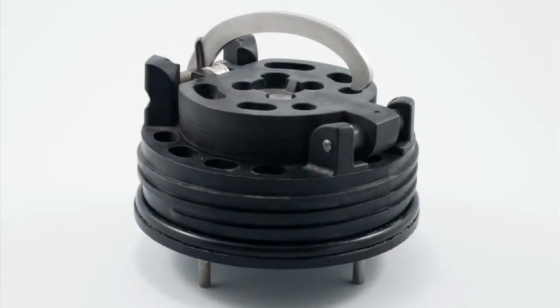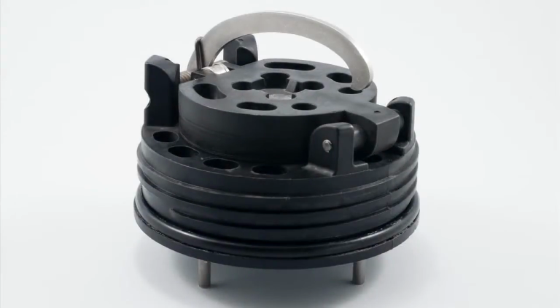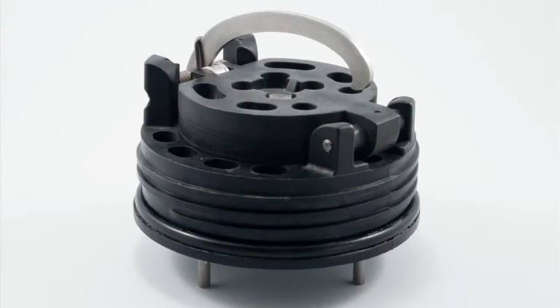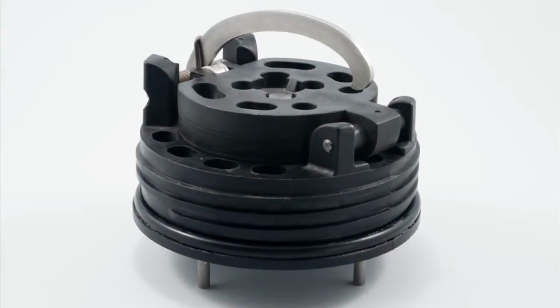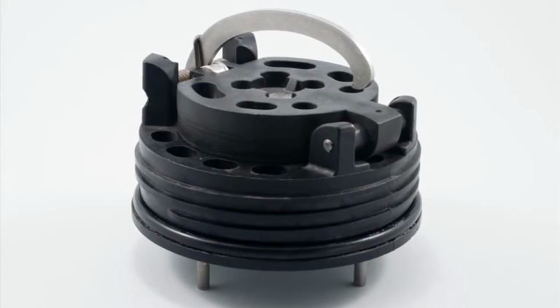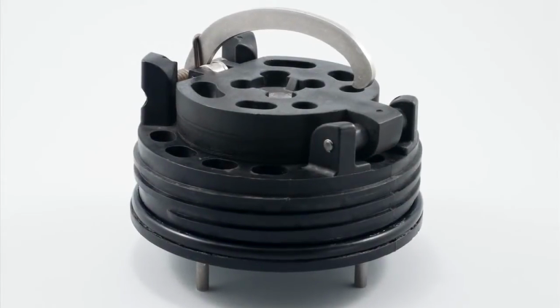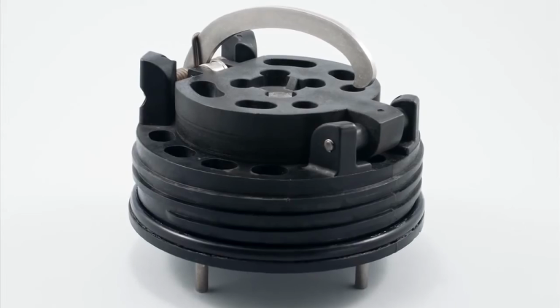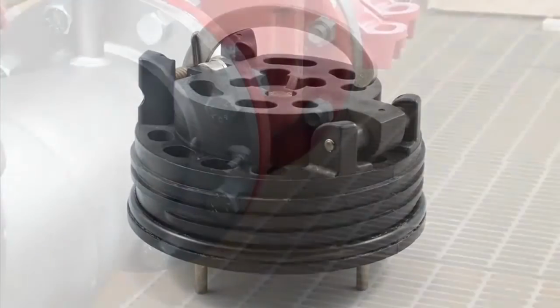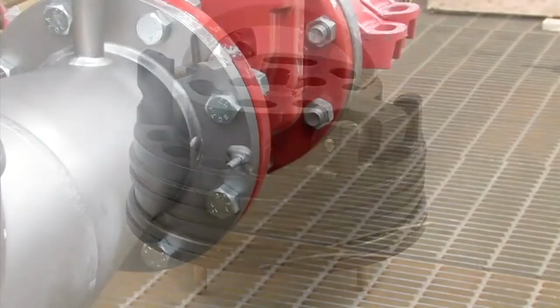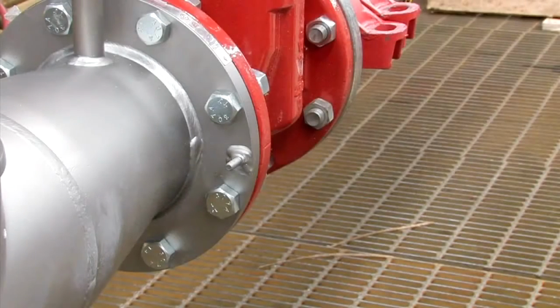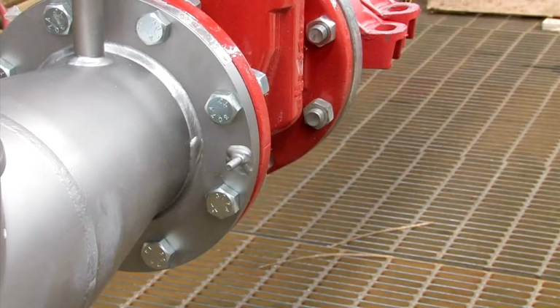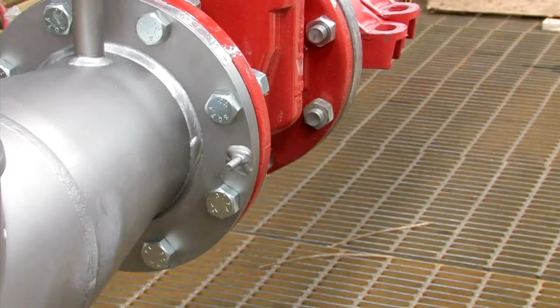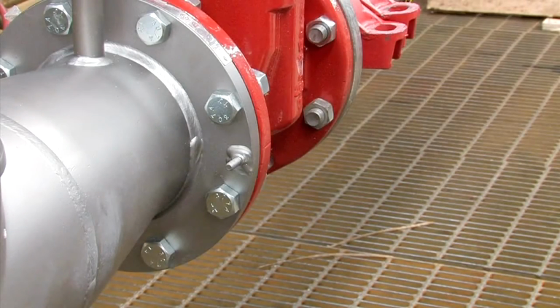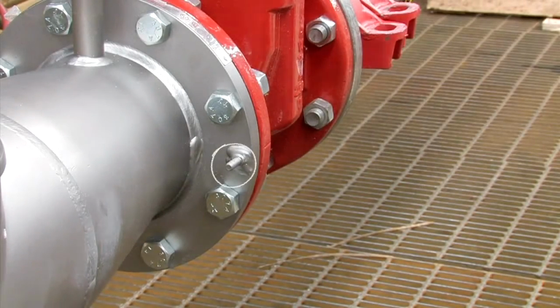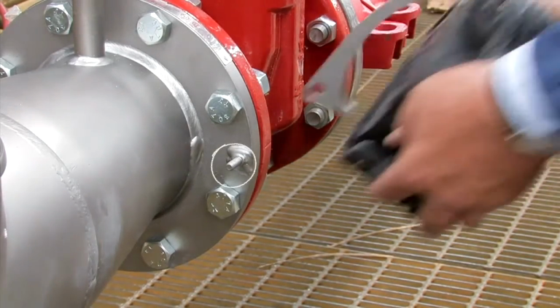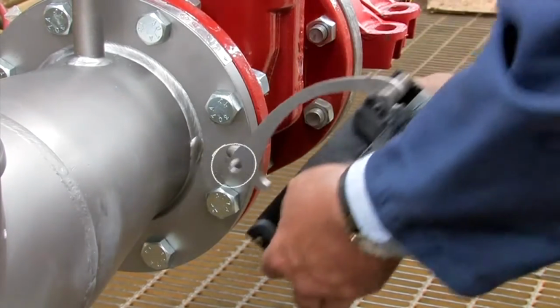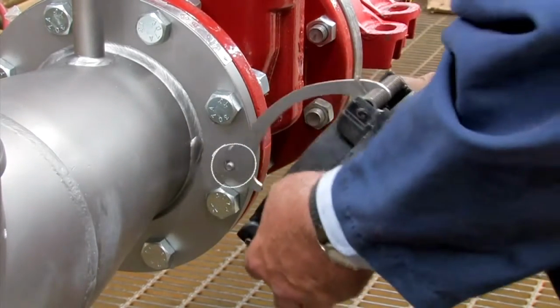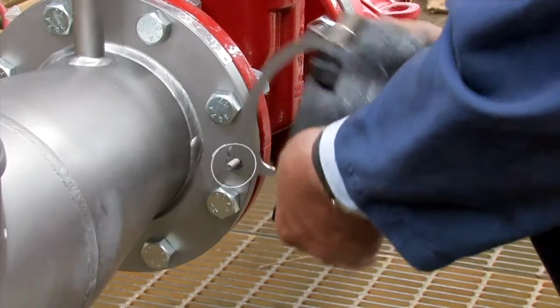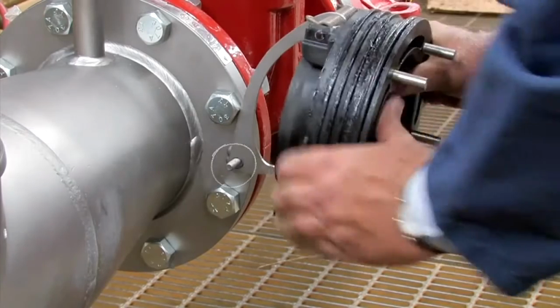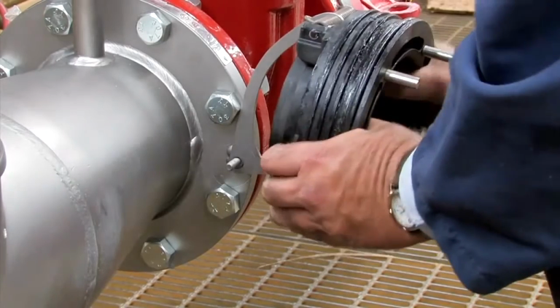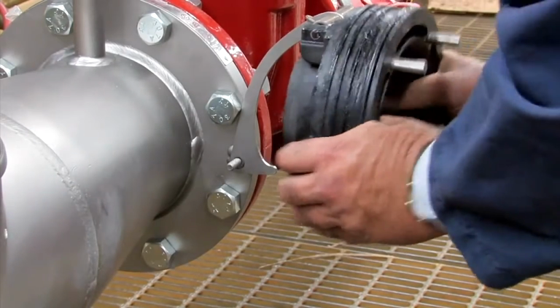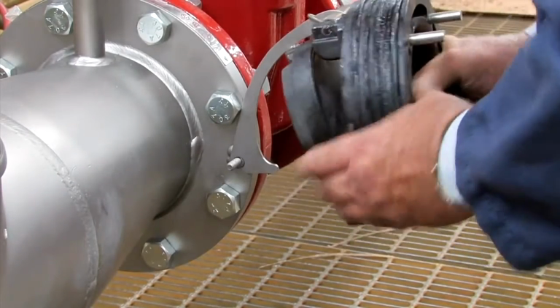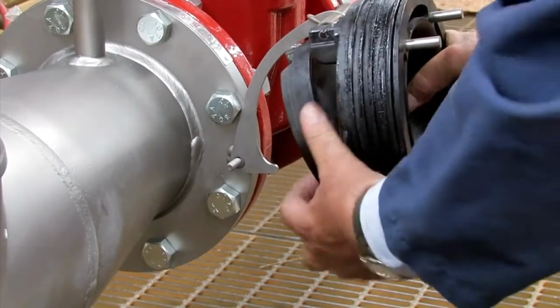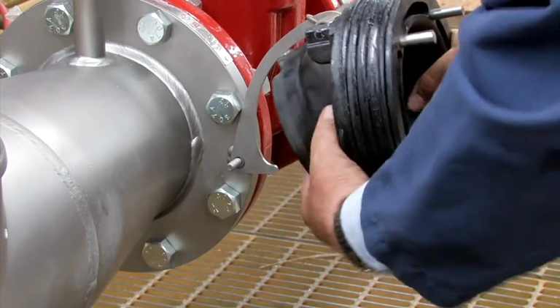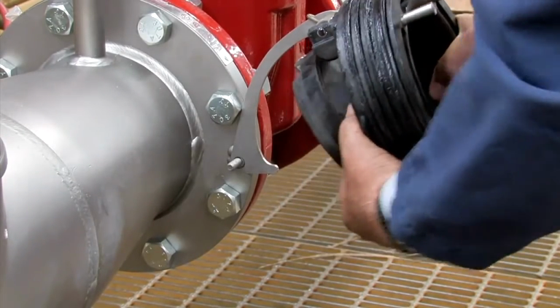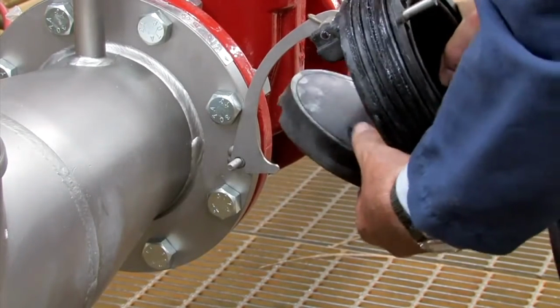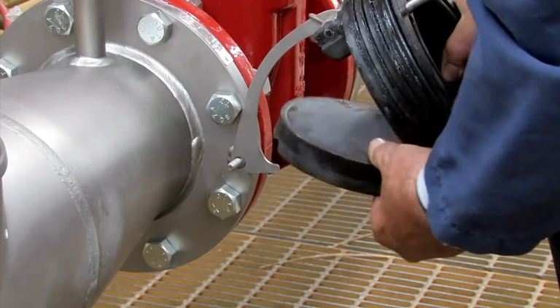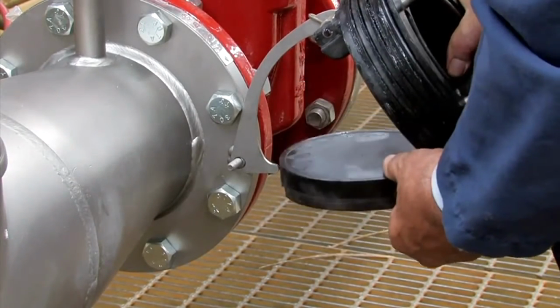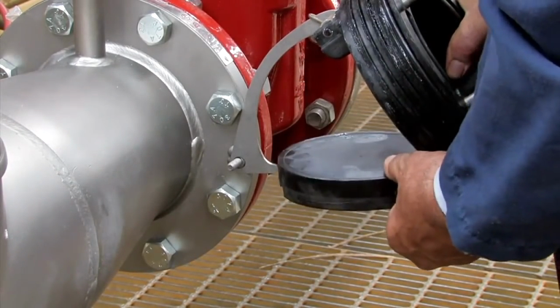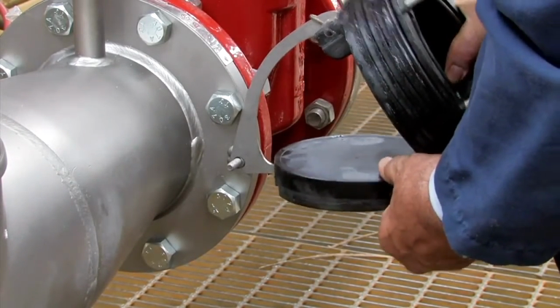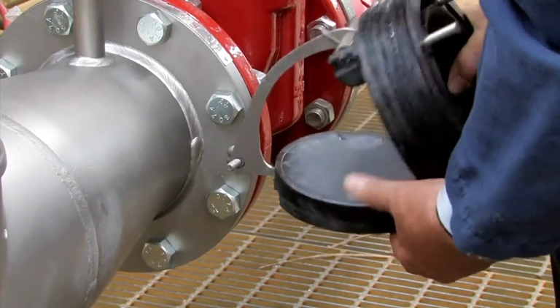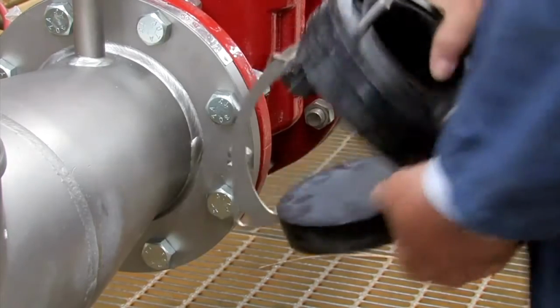To open and inspect the checks found in the six inch assemblies, first slide the cam arm over the opening stud on the outlet flange. Gently pull the arm back and lock the check open by placing the arm against the notch found on the check clapper.